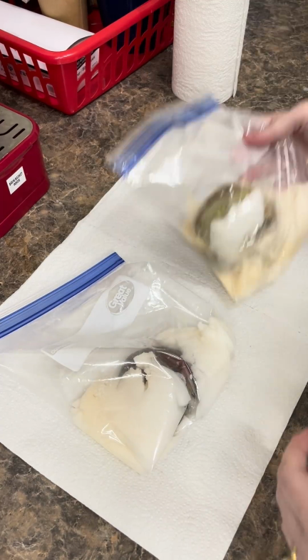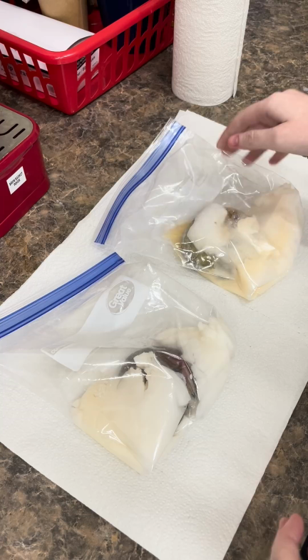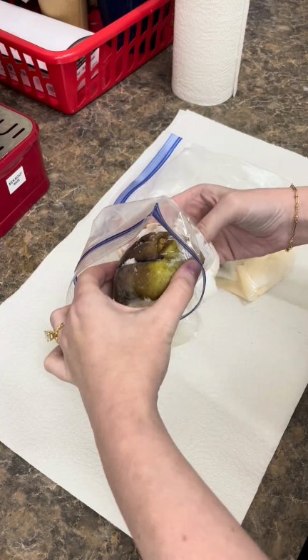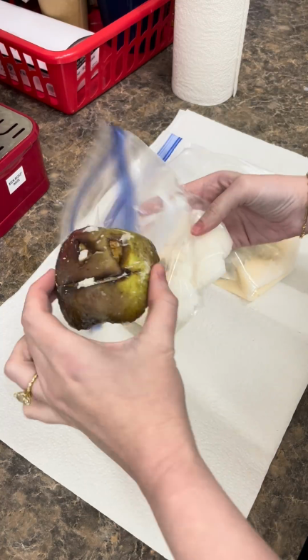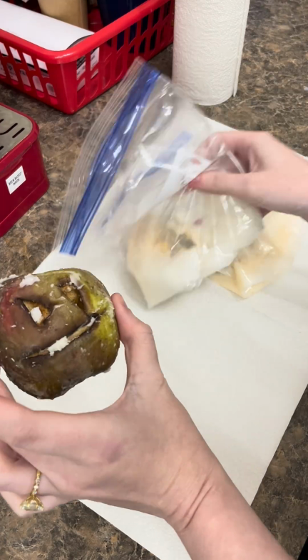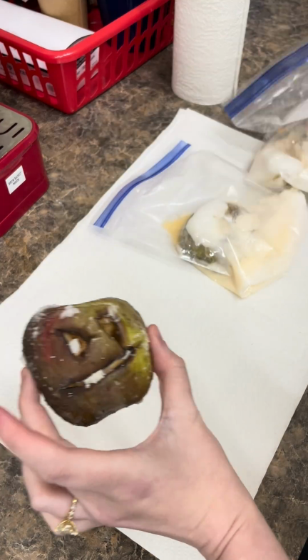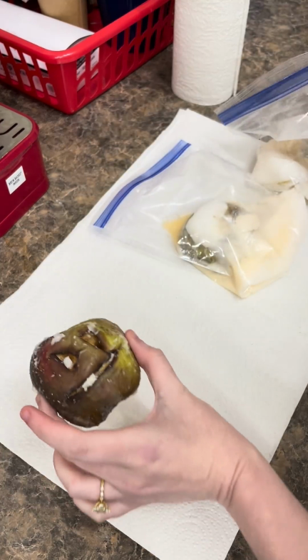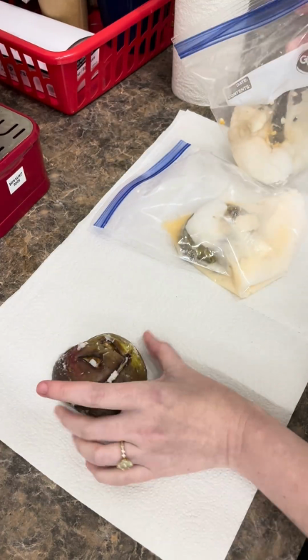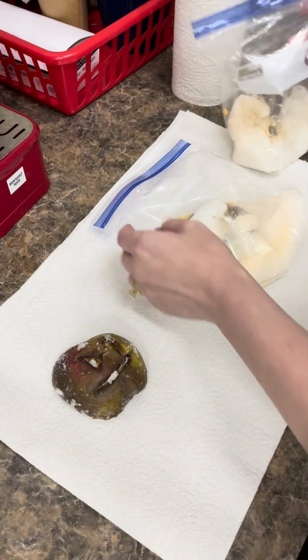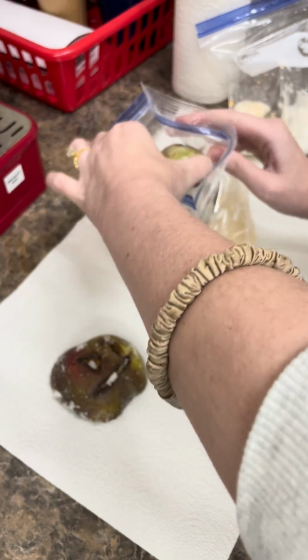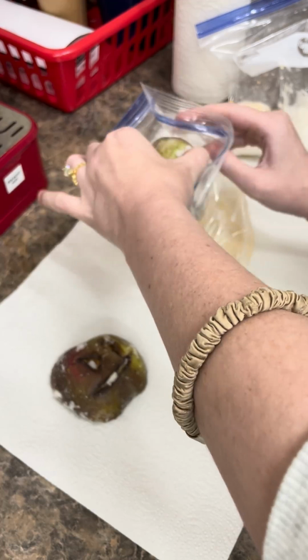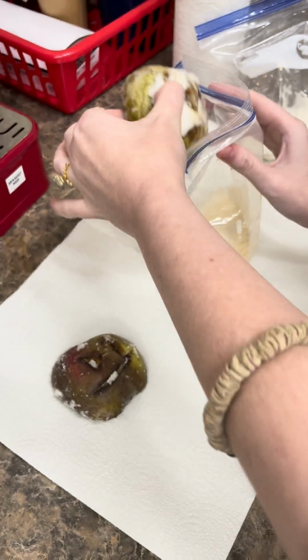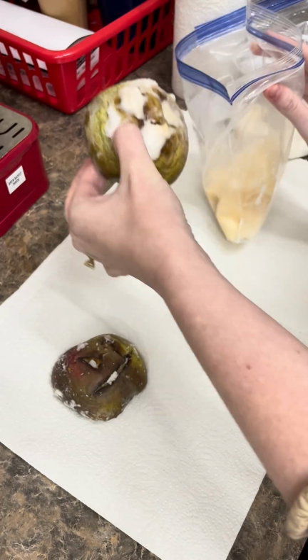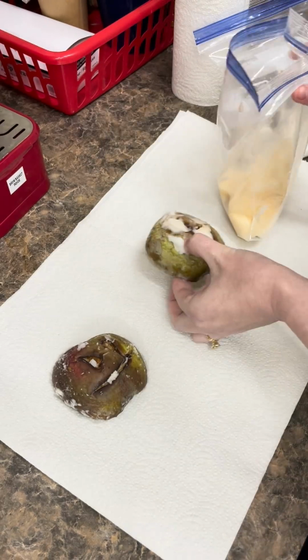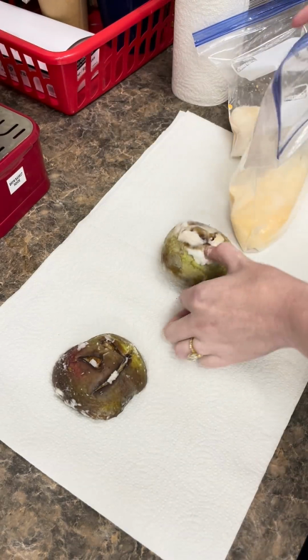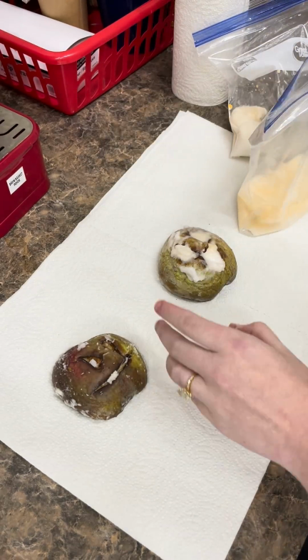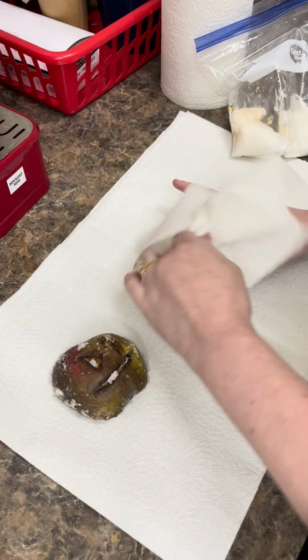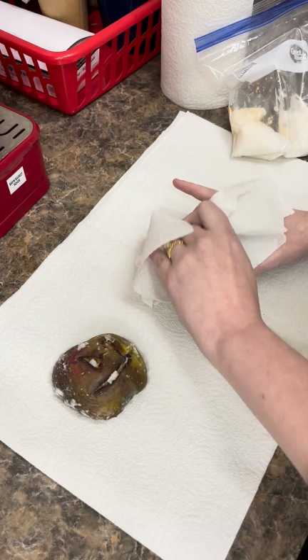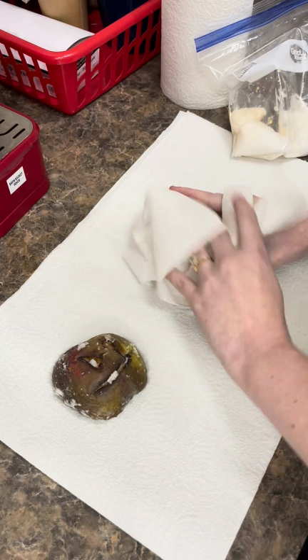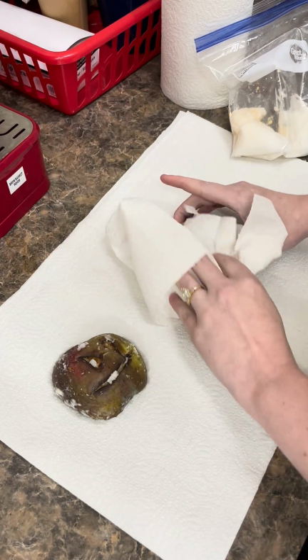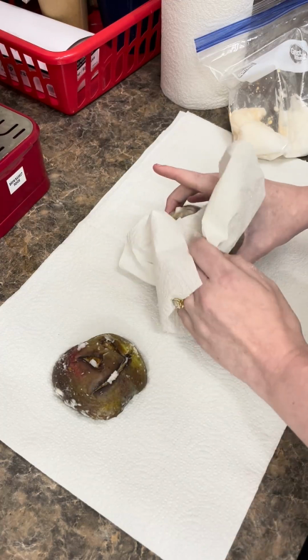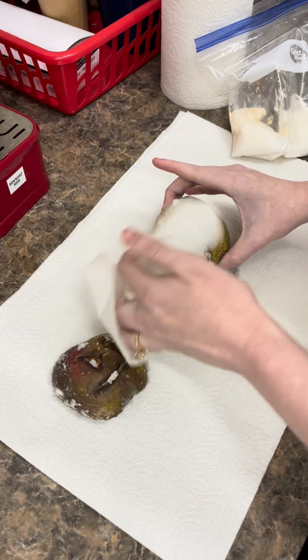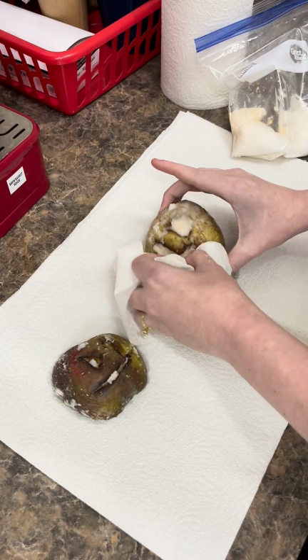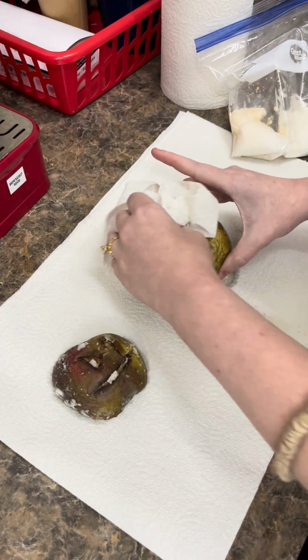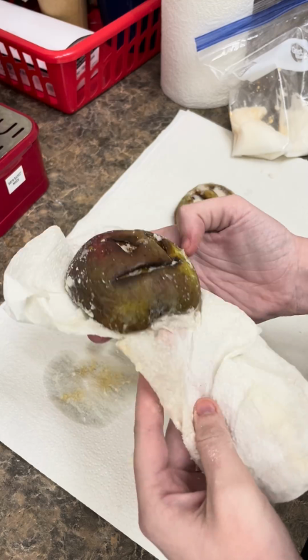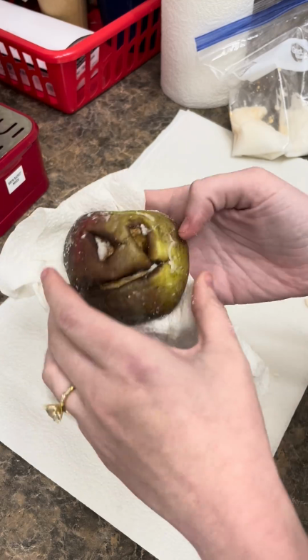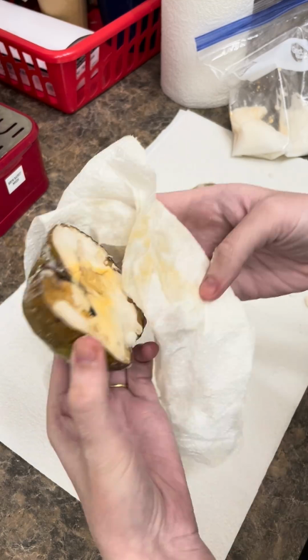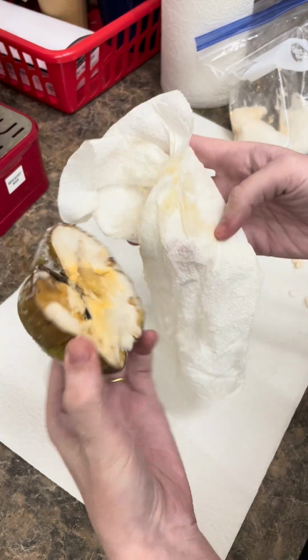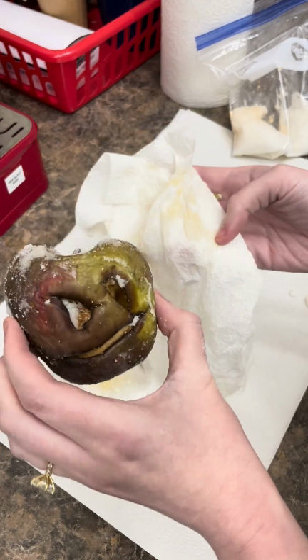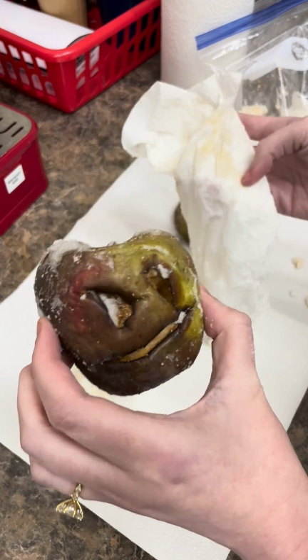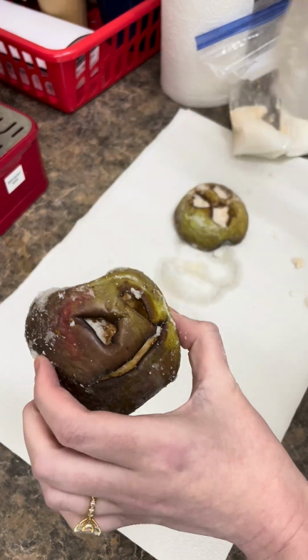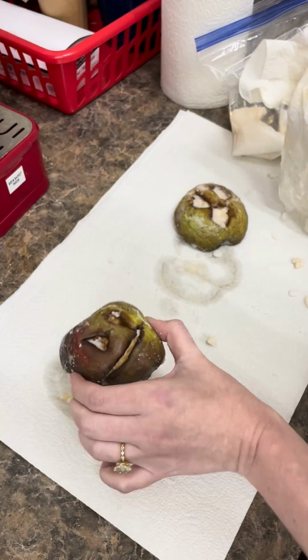After a week you're gonna have the big reveal, and ew — do not add these to your fruit salad. Definitely don't even take a bite. They were gross but pretty cool, and they look like real mummies.